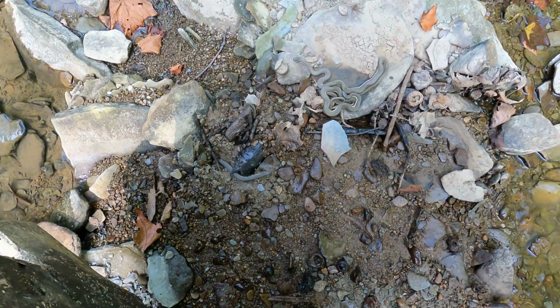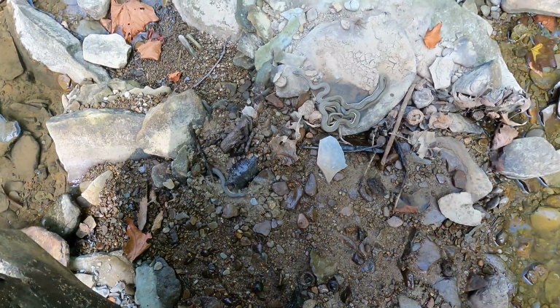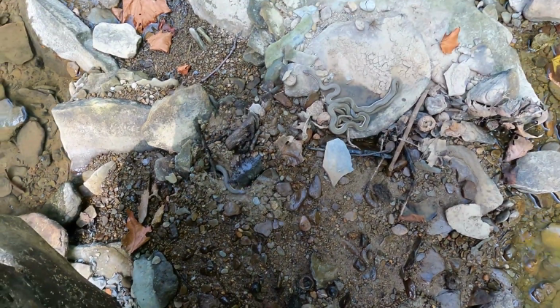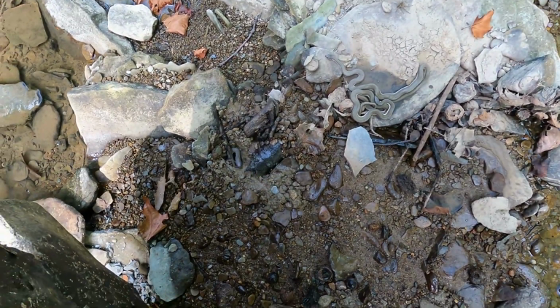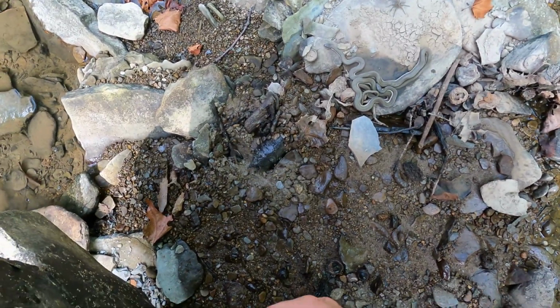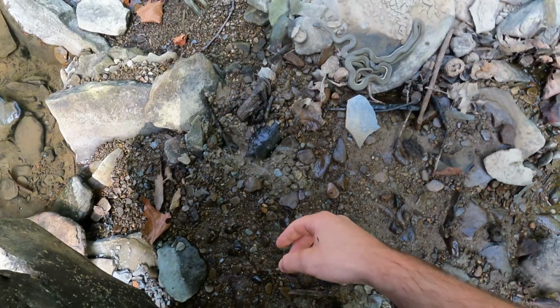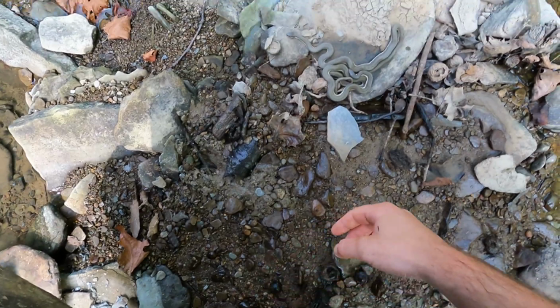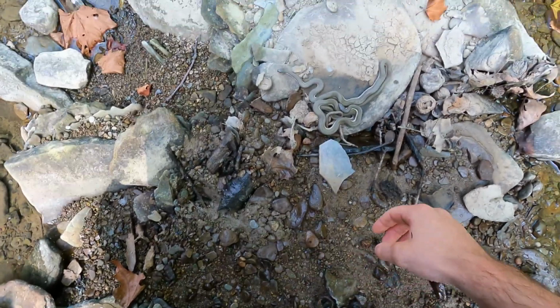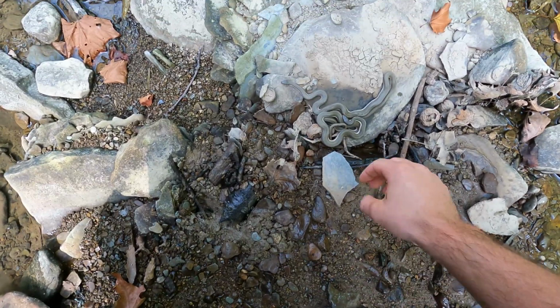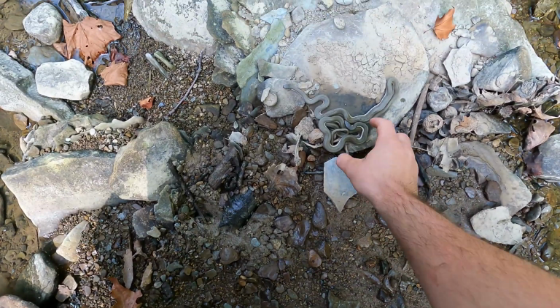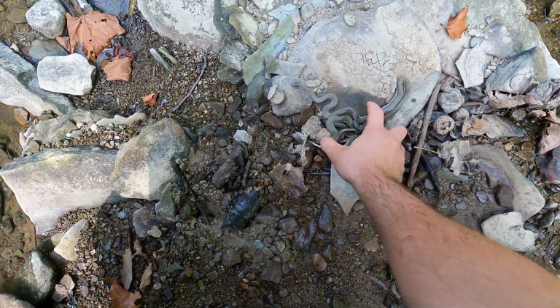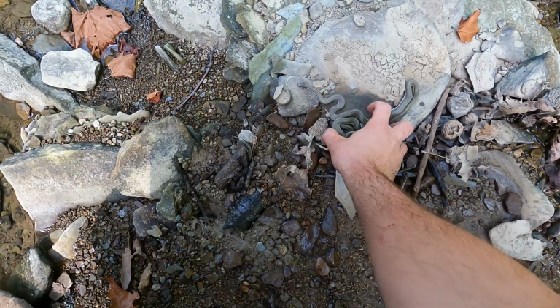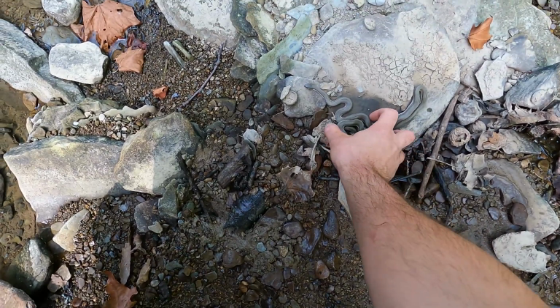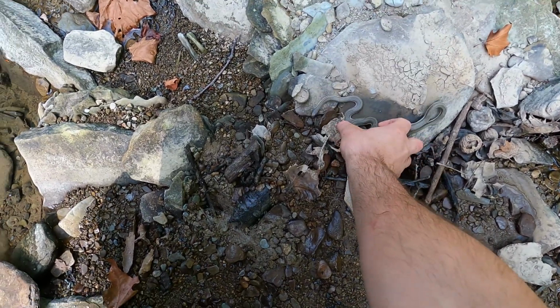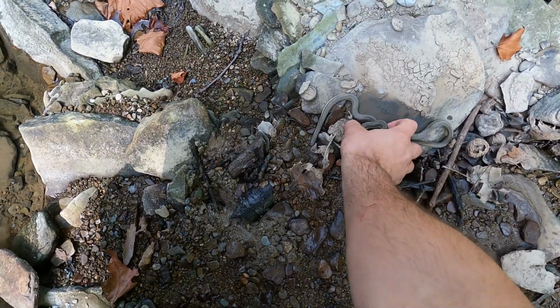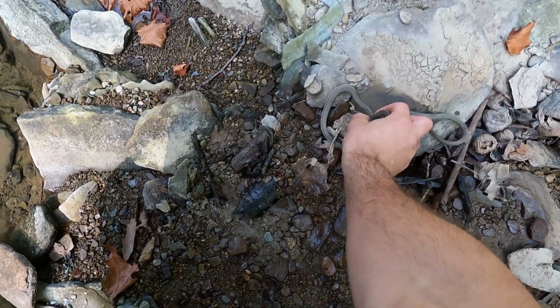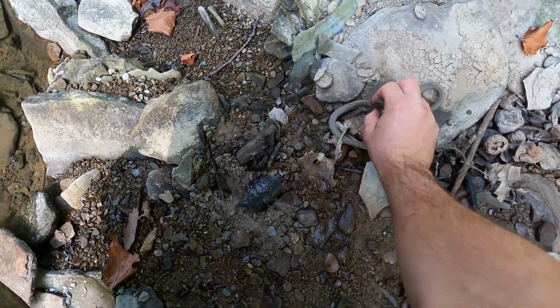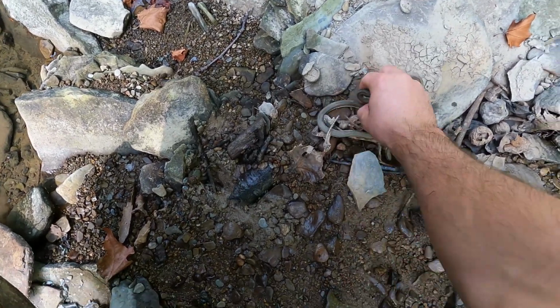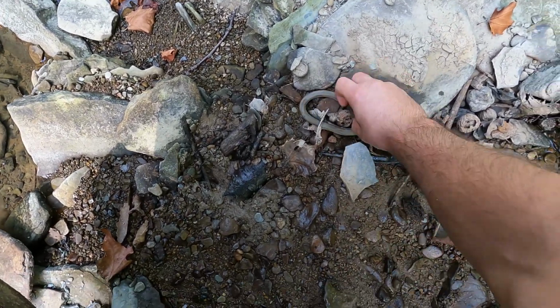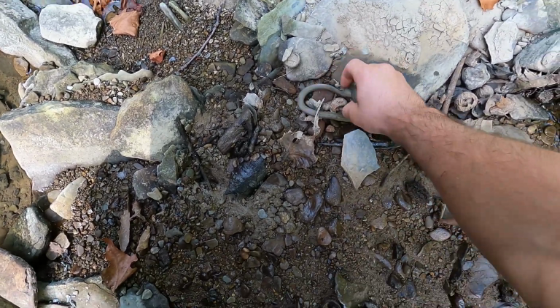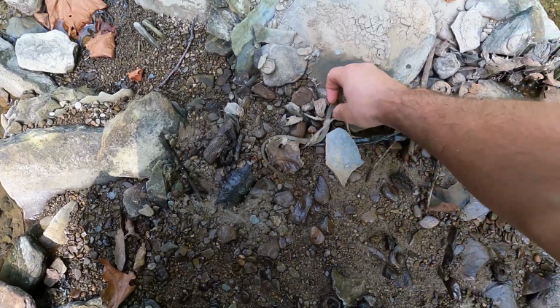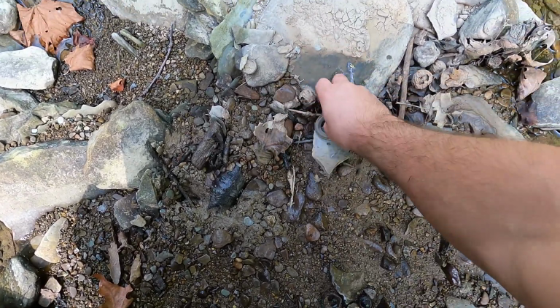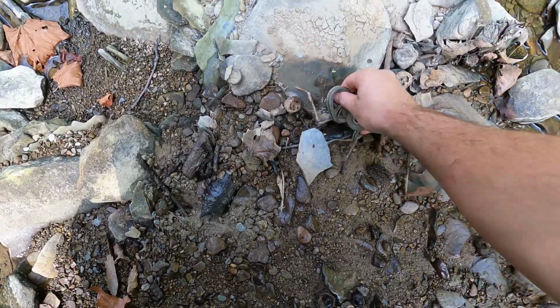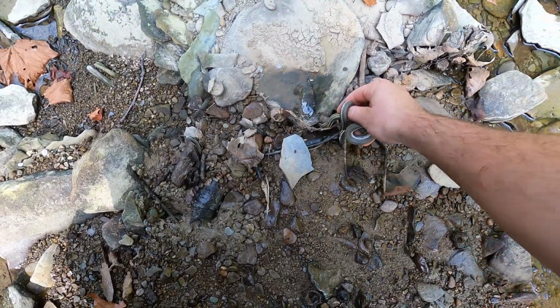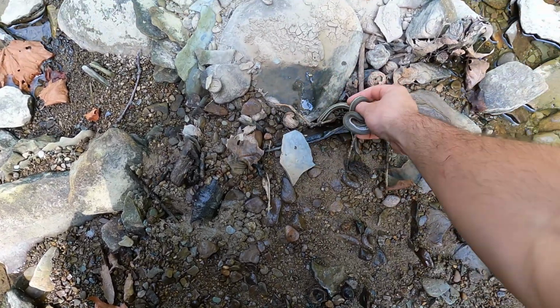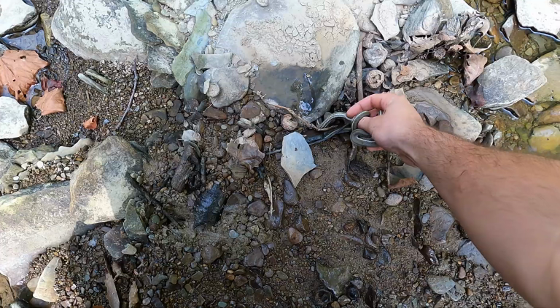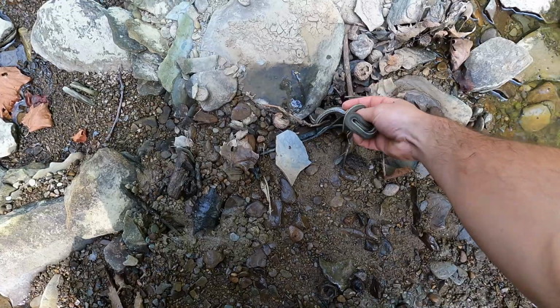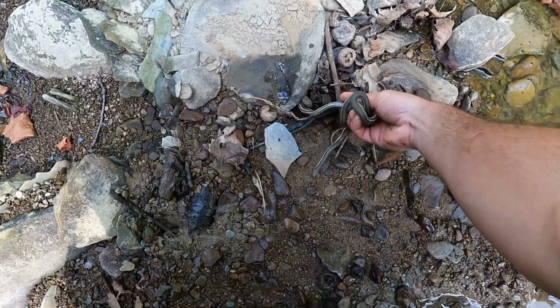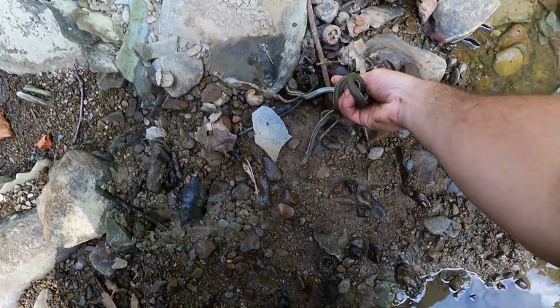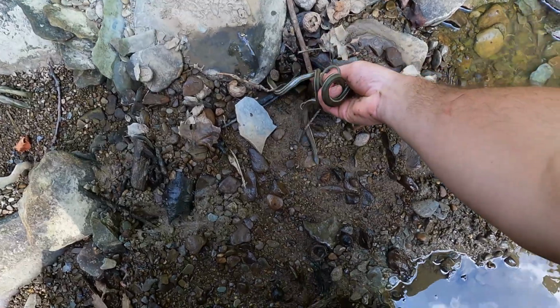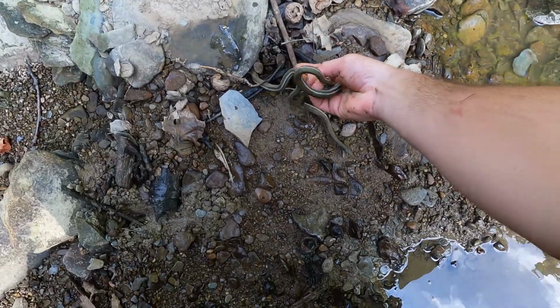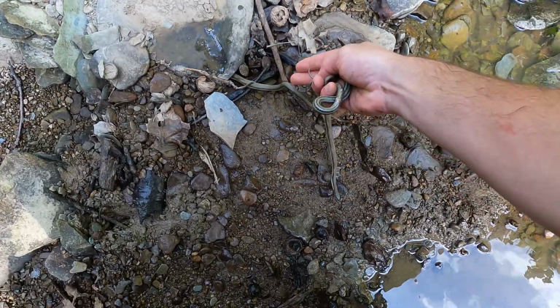This rock had three queen snakes underneath it. These snakes are highly aquatic and feed primarily on crayfish, so they are living large at this creek.